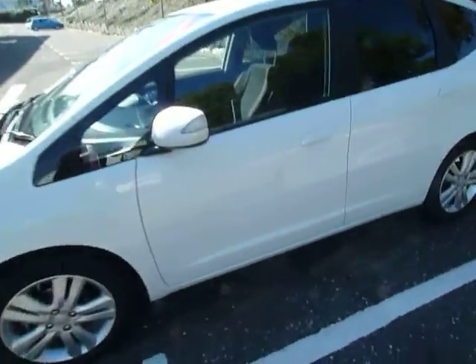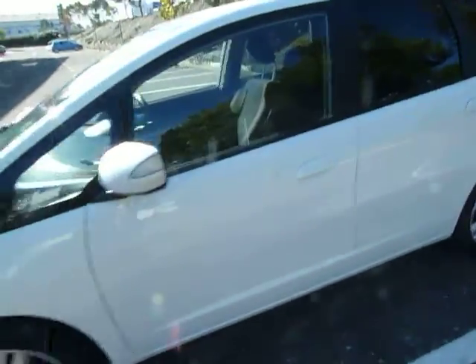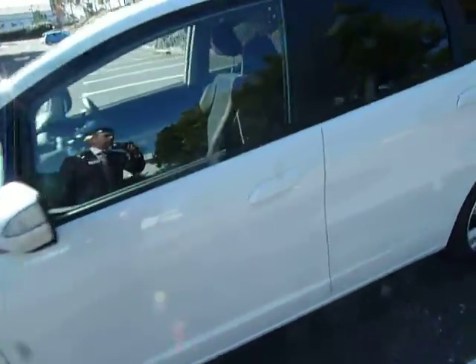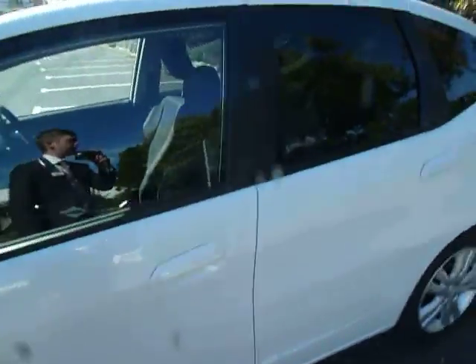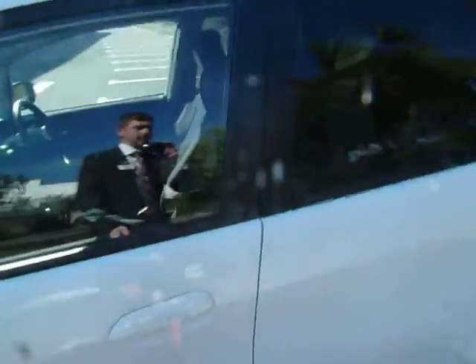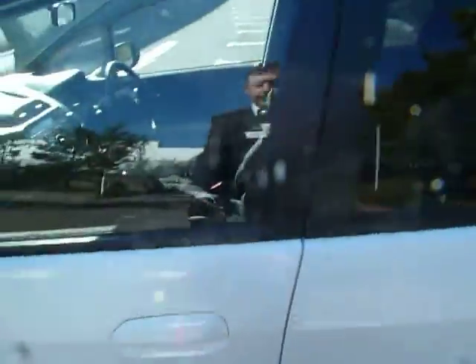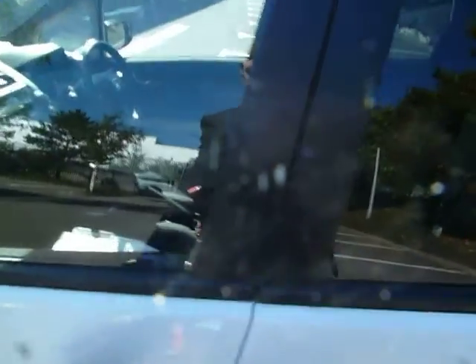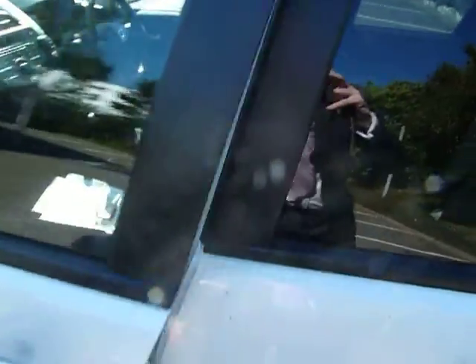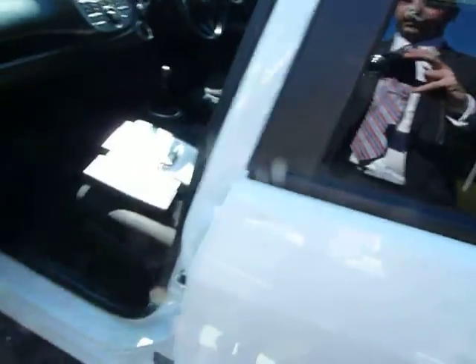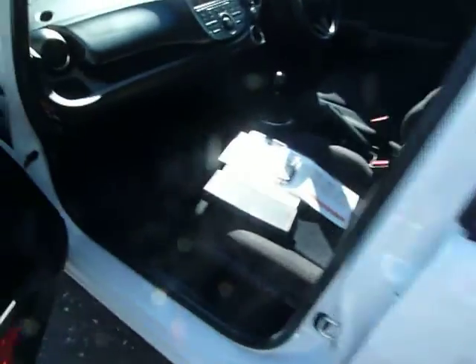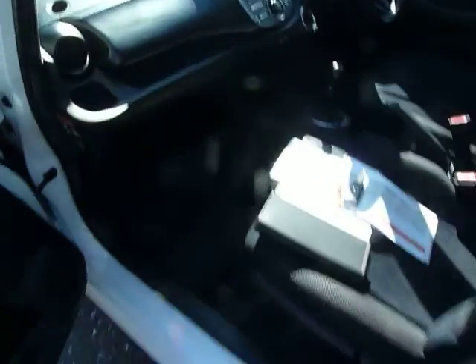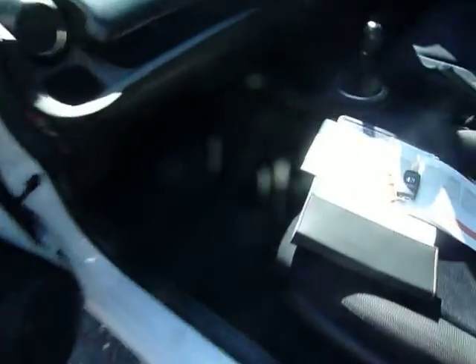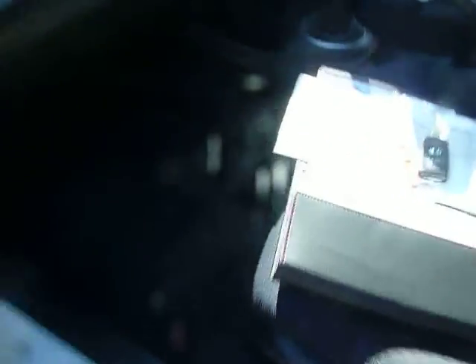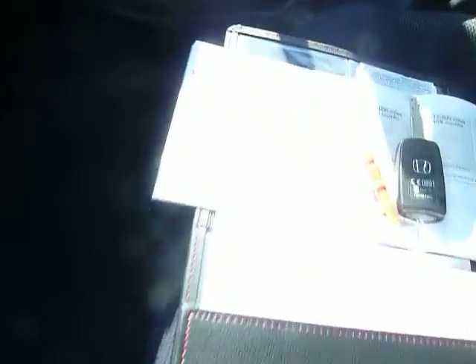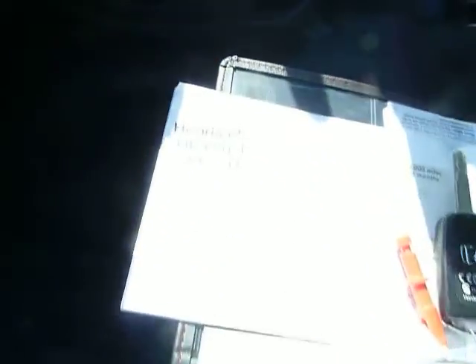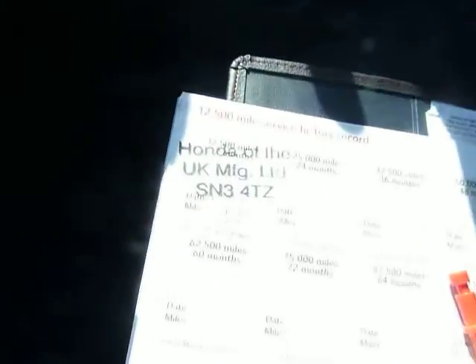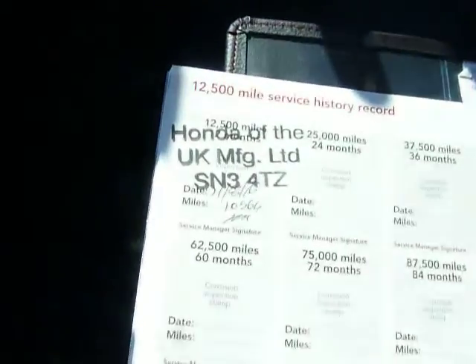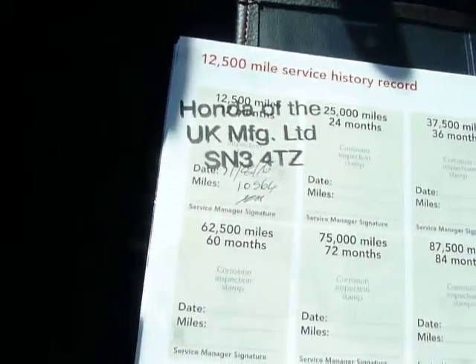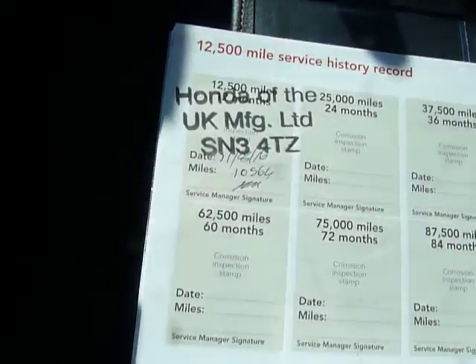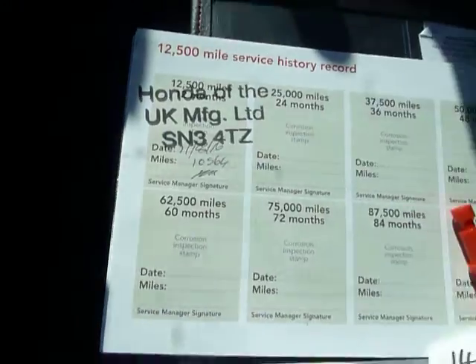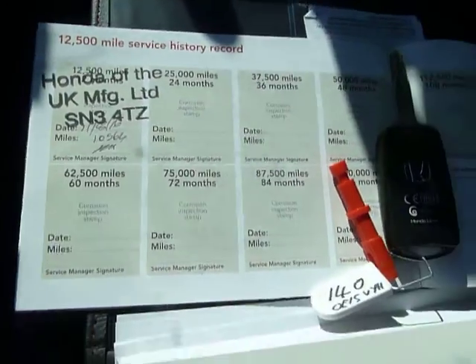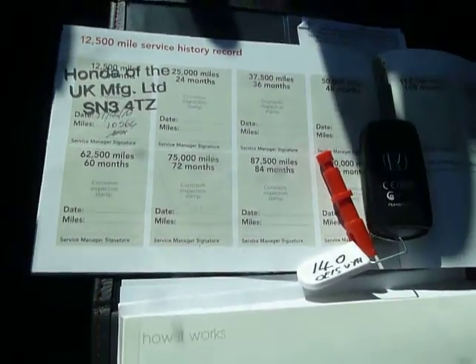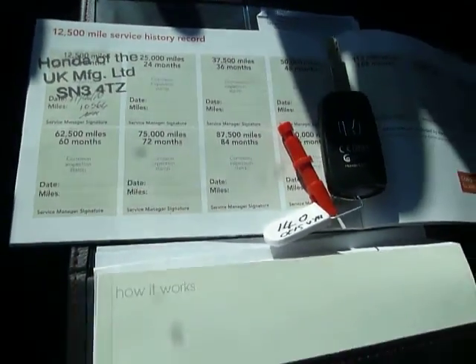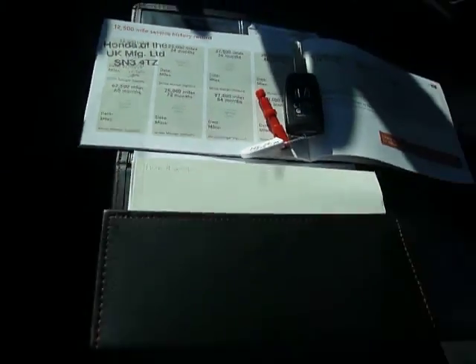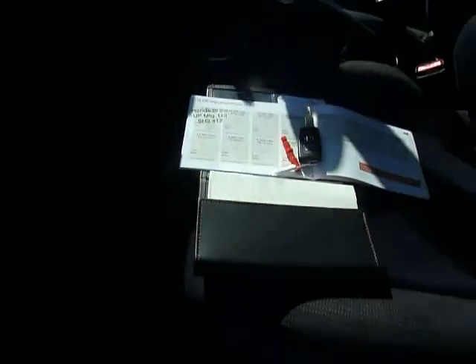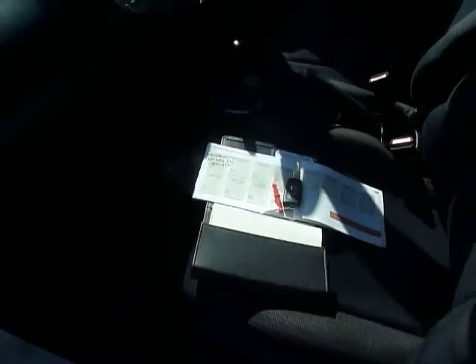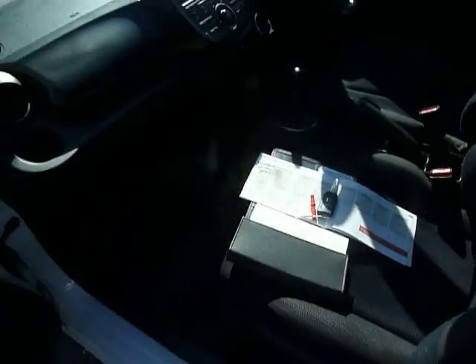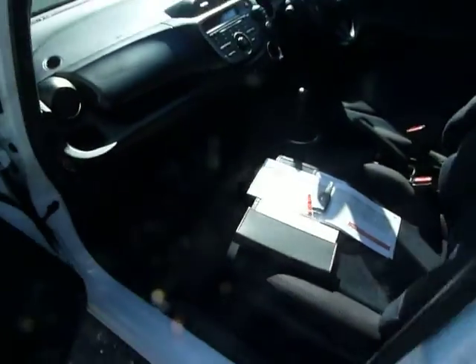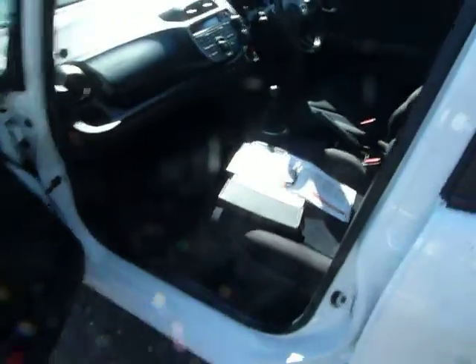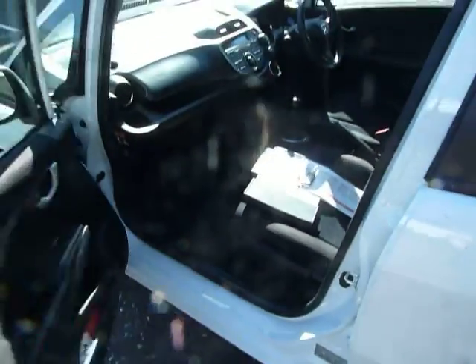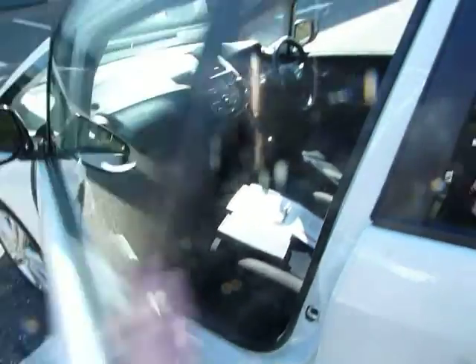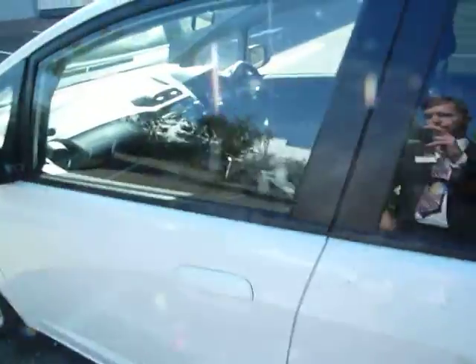I'll just show you the service history of the car. As you can see, it's got its first stamp in there. The car will have two keys and it will have two years left on the warranty.